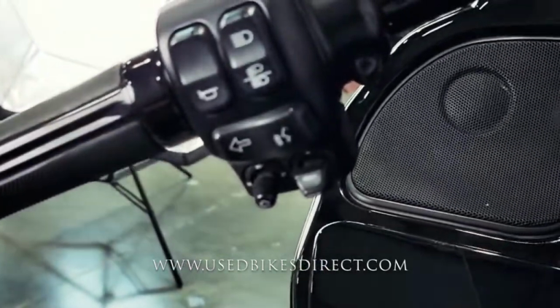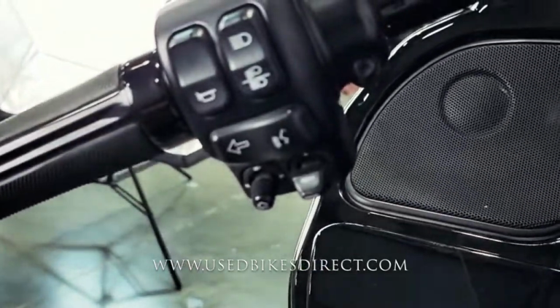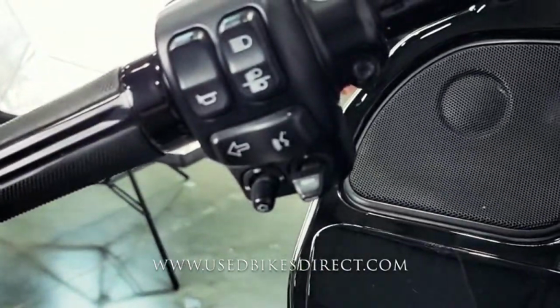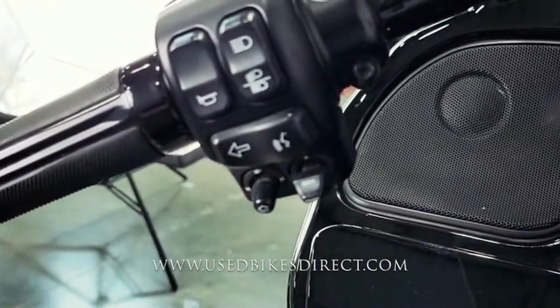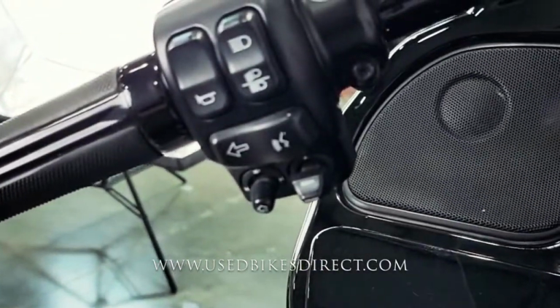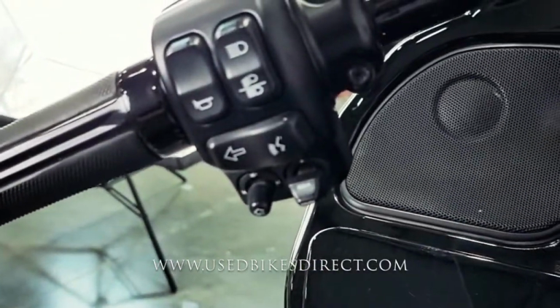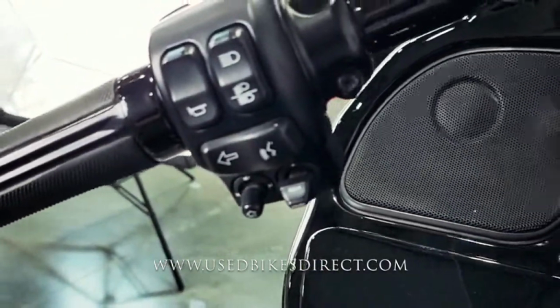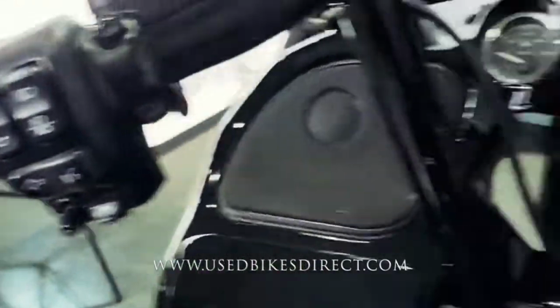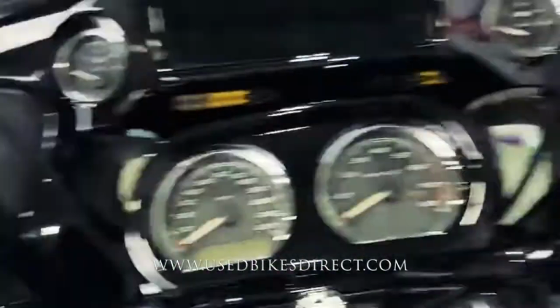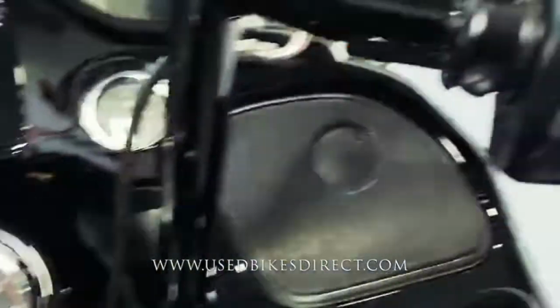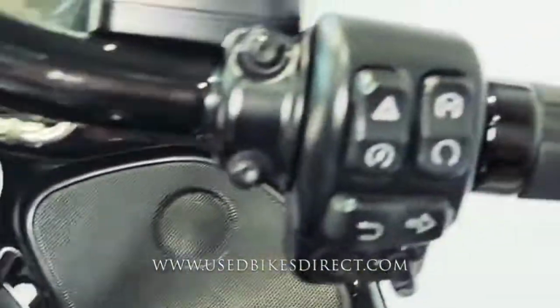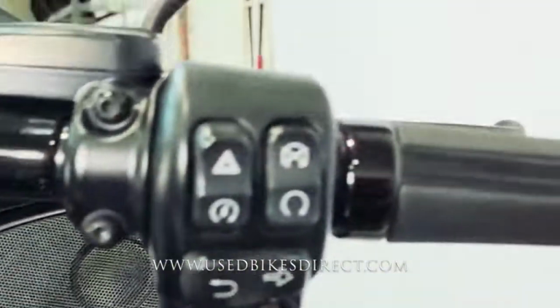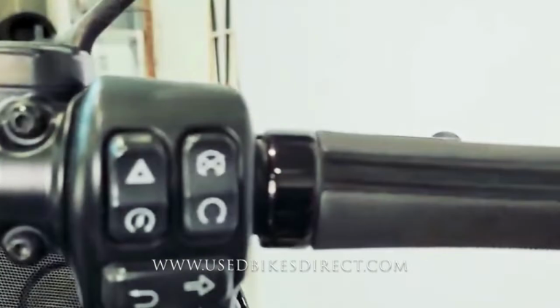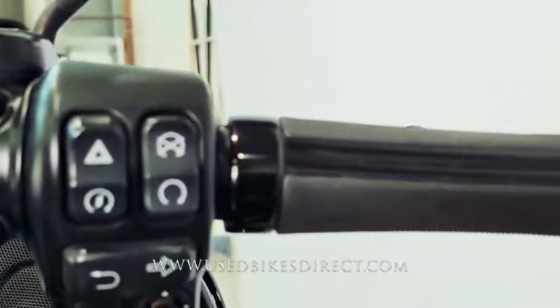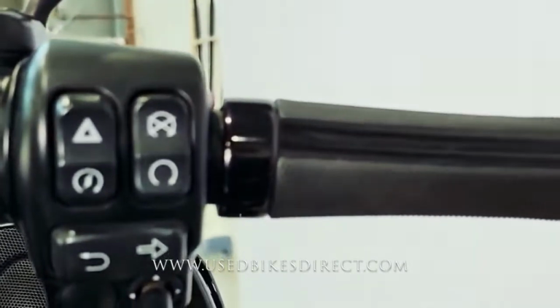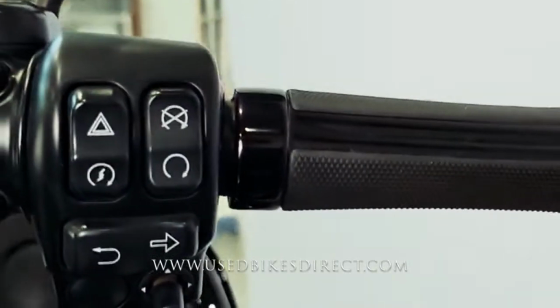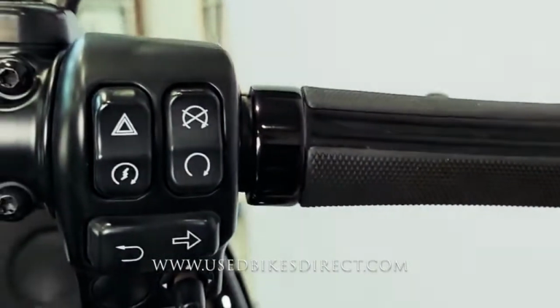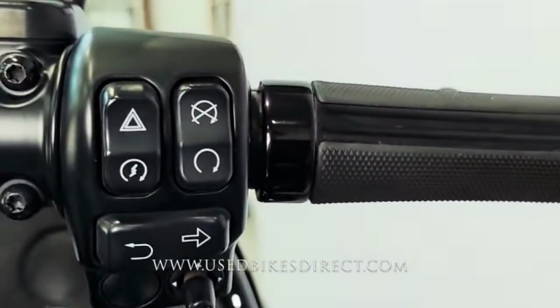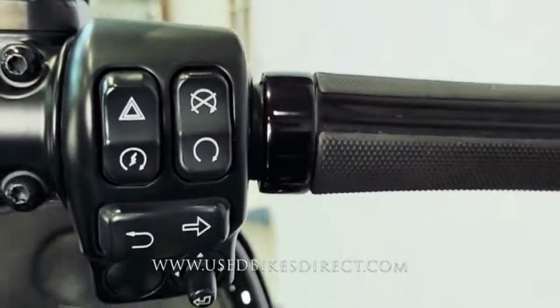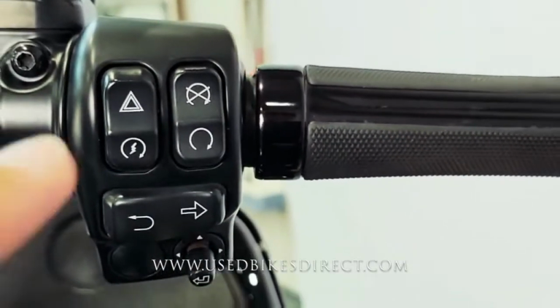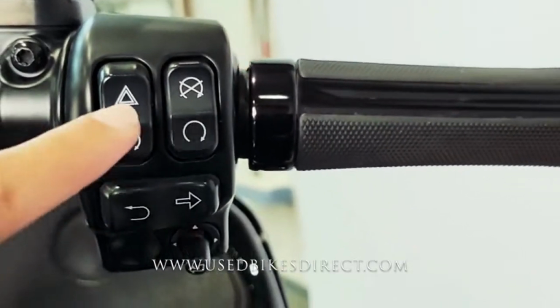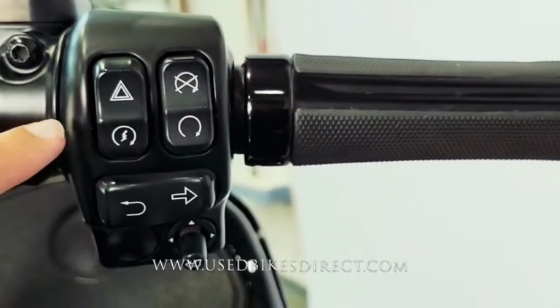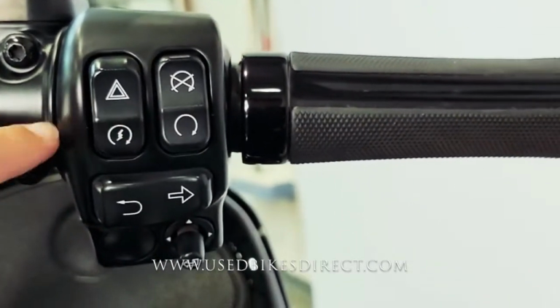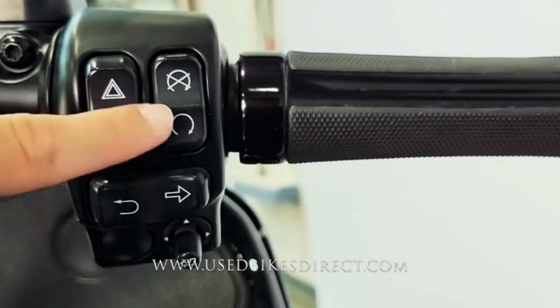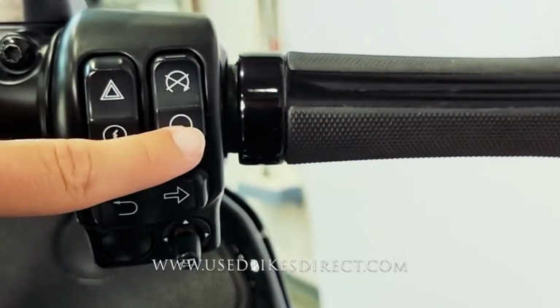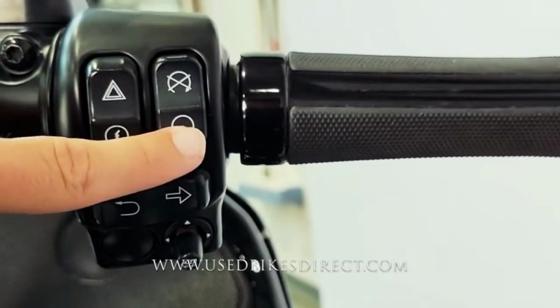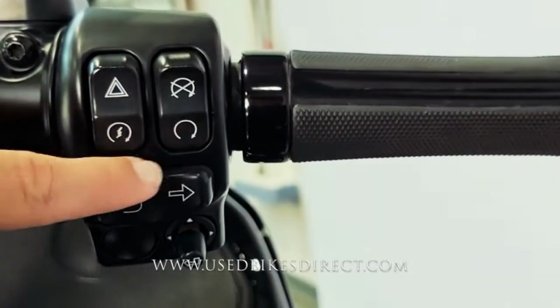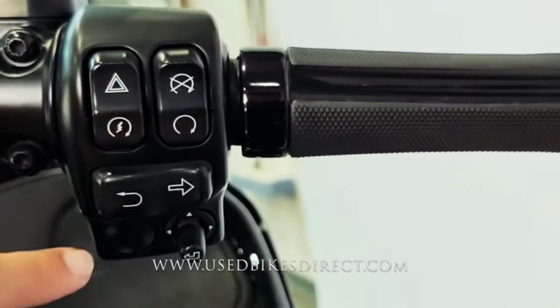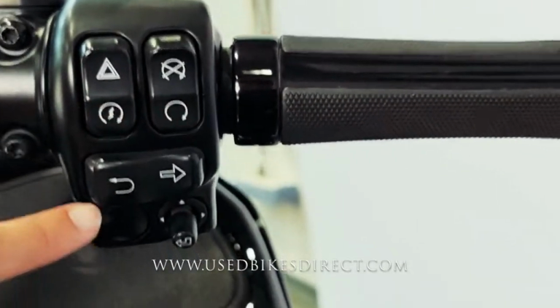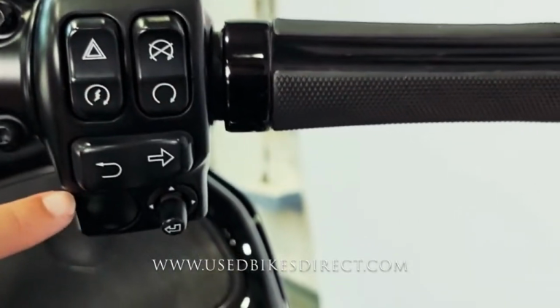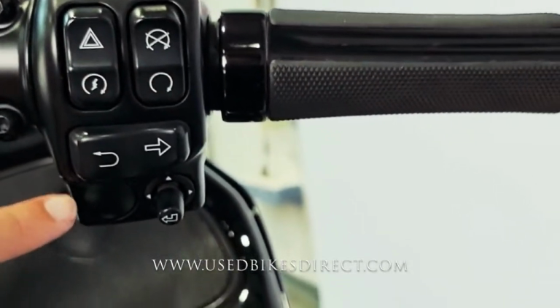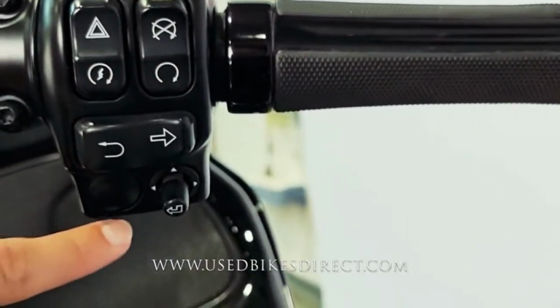Sweeping on over to the right side, you're going to have your kill switch, starter button, four-way emergency flashers, right turn signal, and that back button.